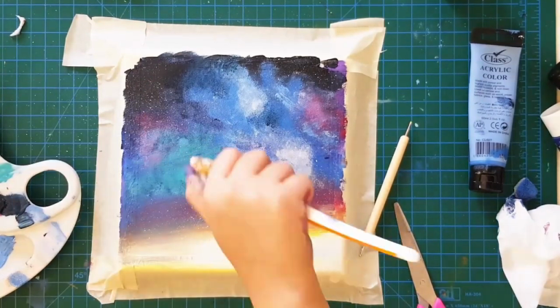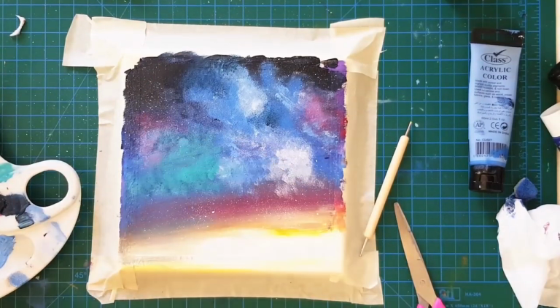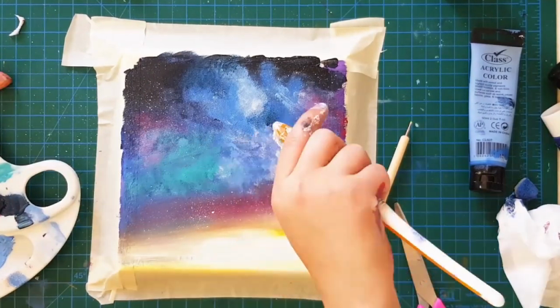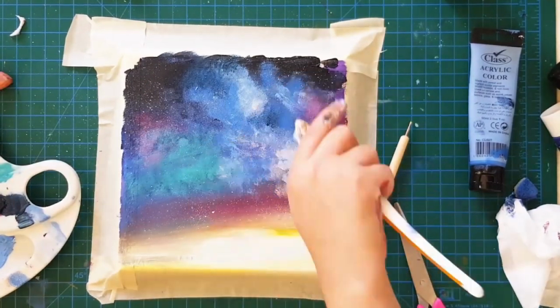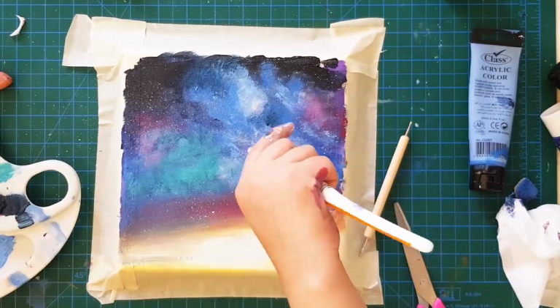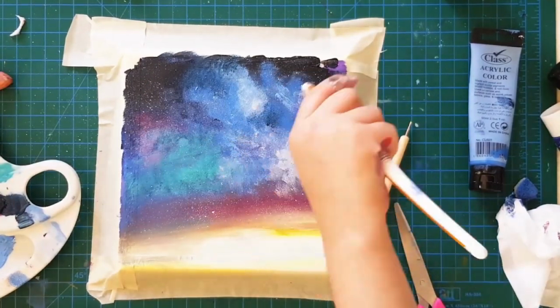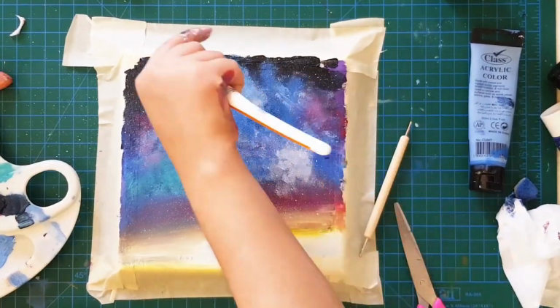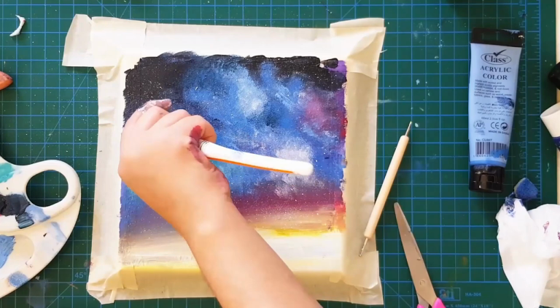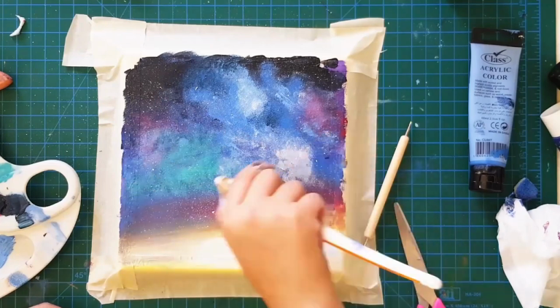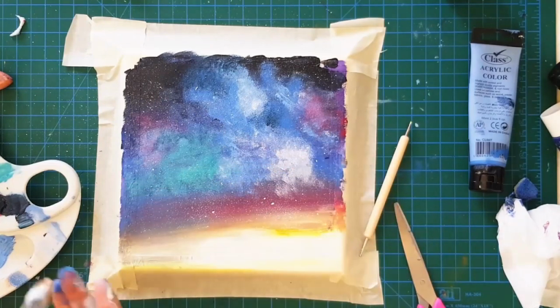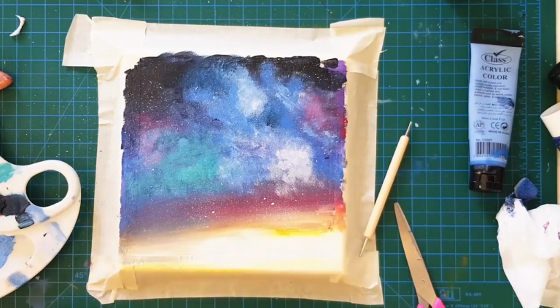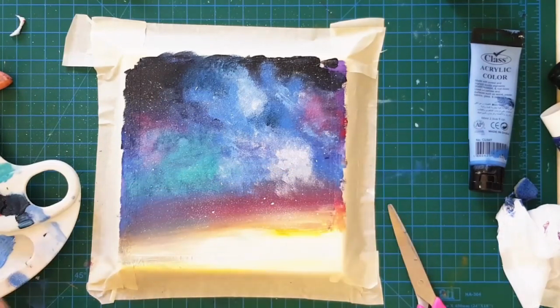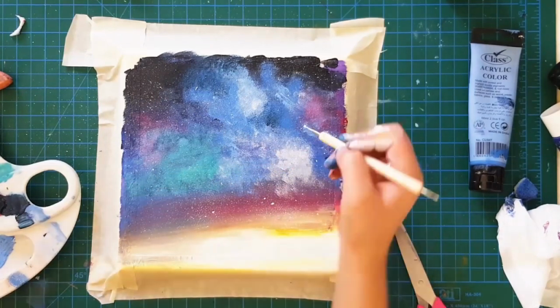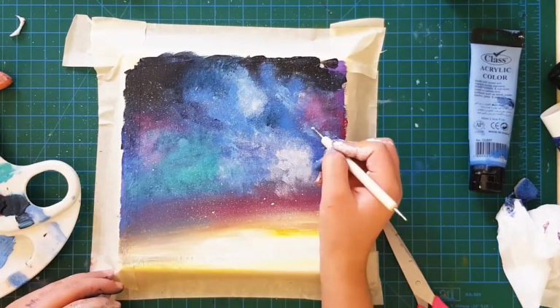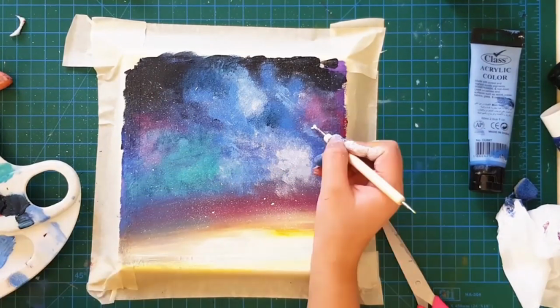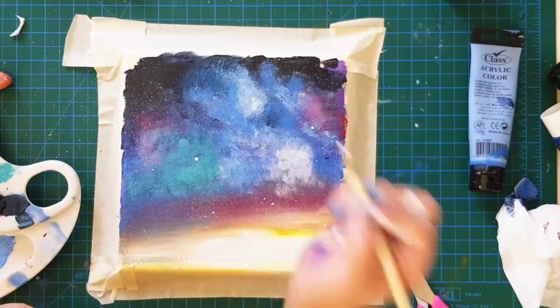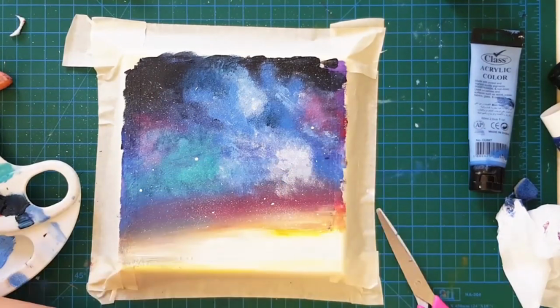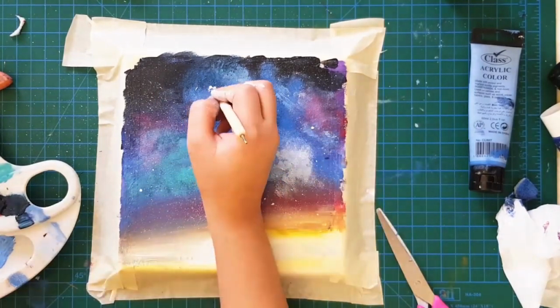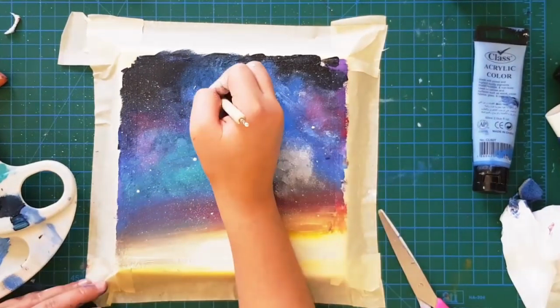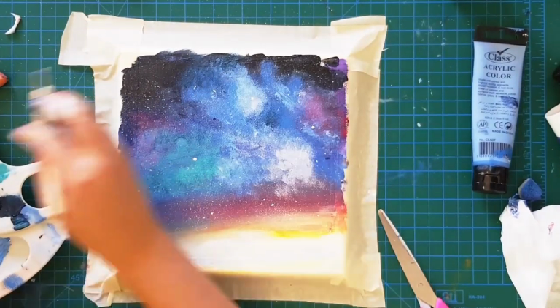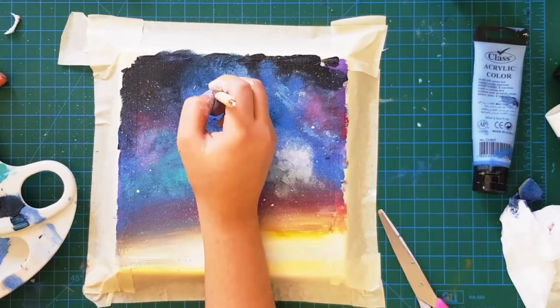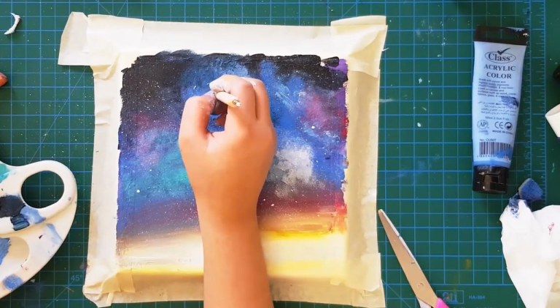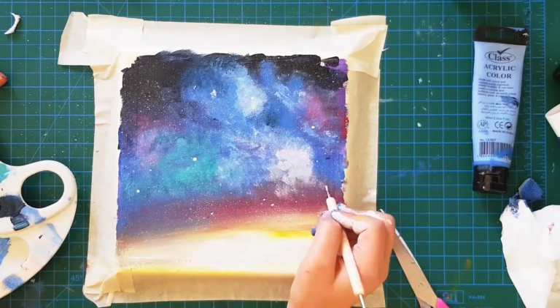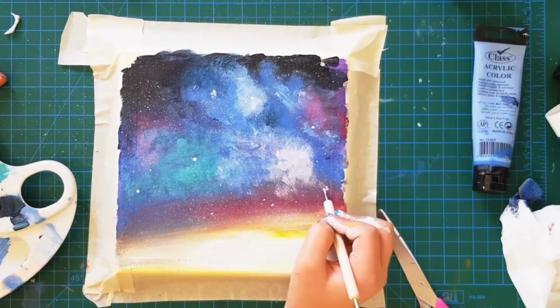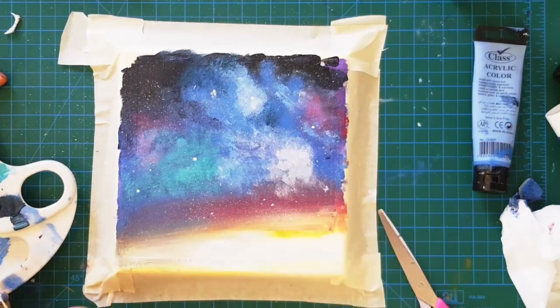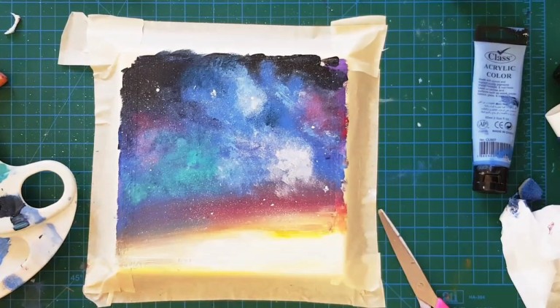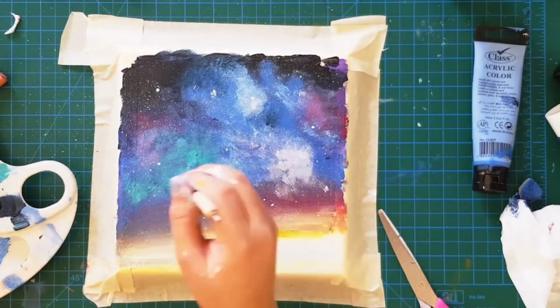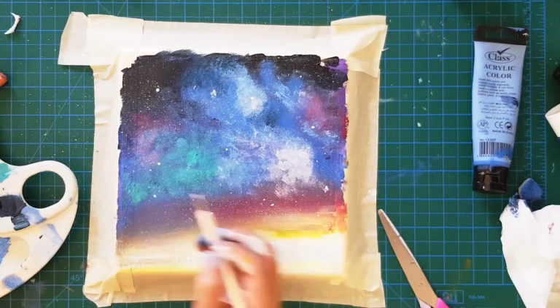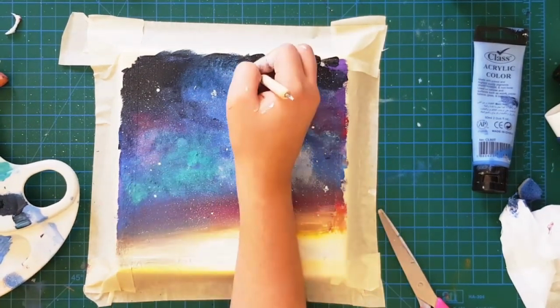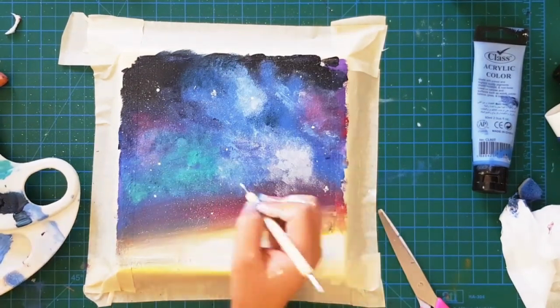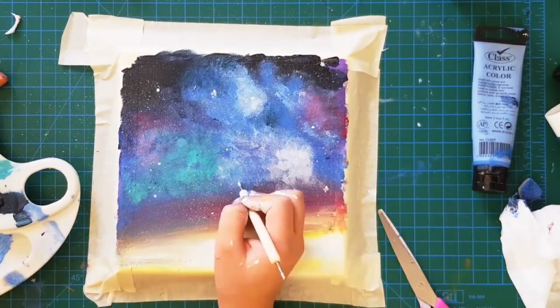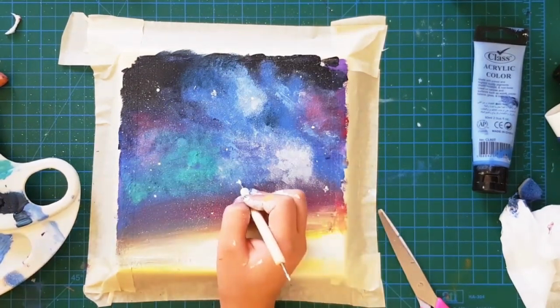Then I added a little bit of prussian blue stars and added a lot more close-up stars with my brush. Finally, I used my dotting tool to make much bigger stars with the white.